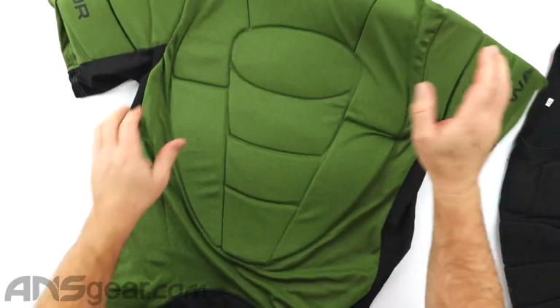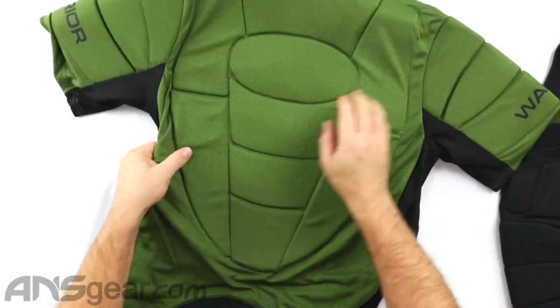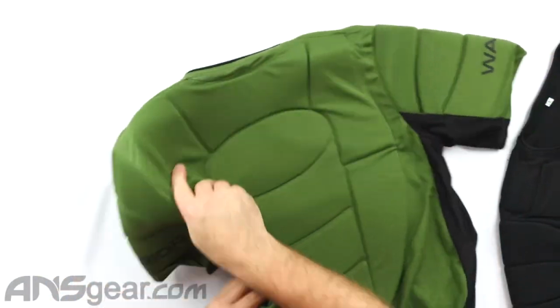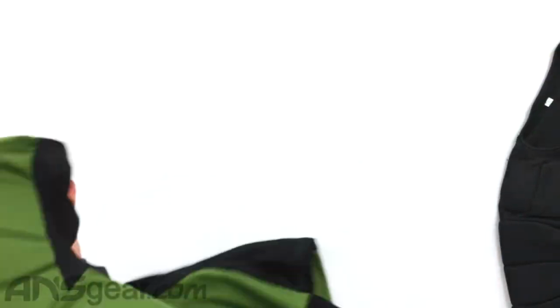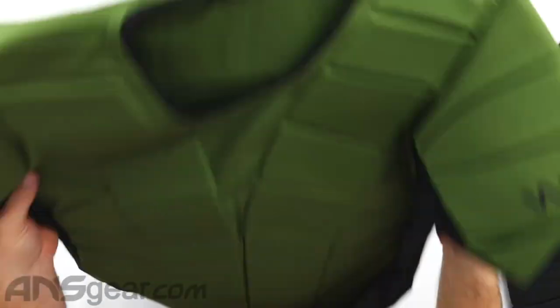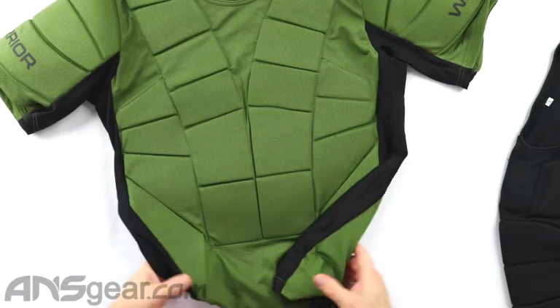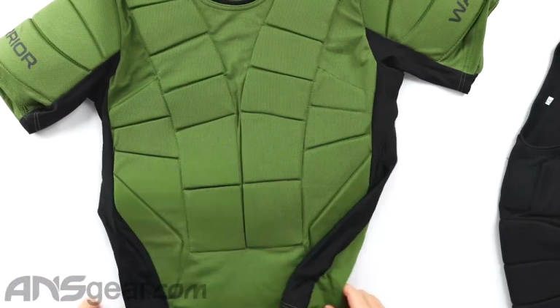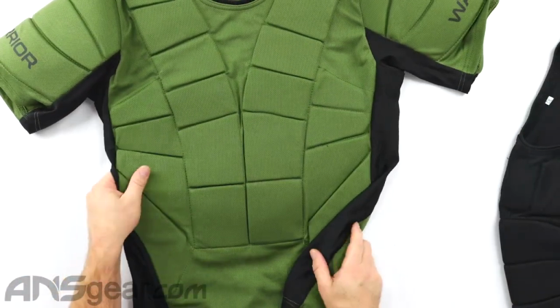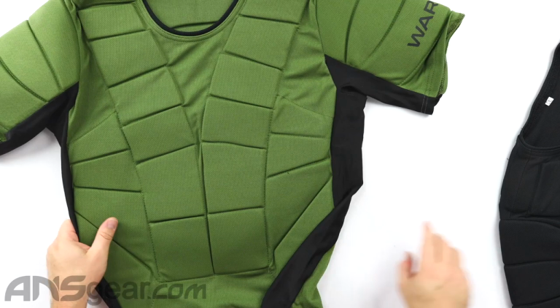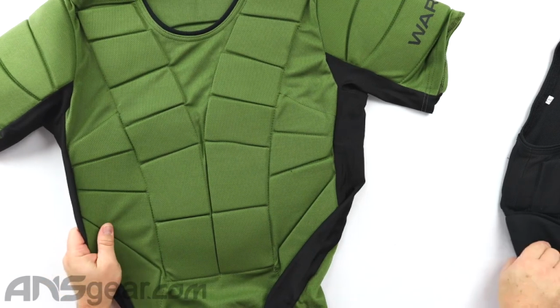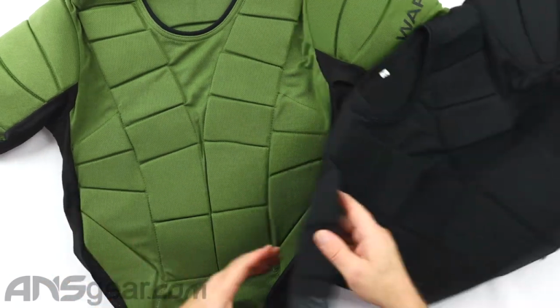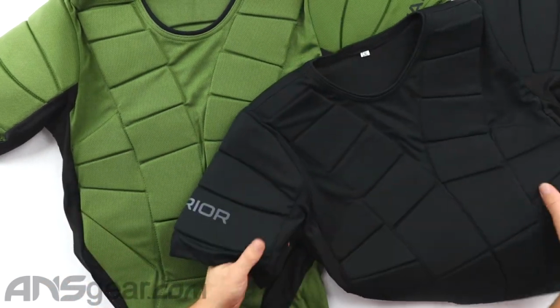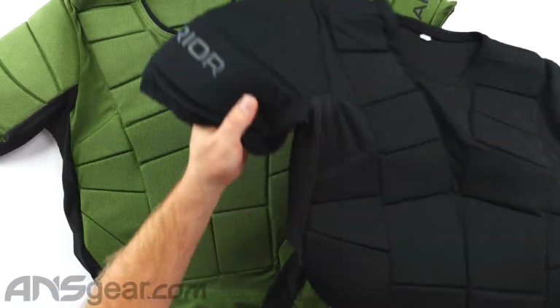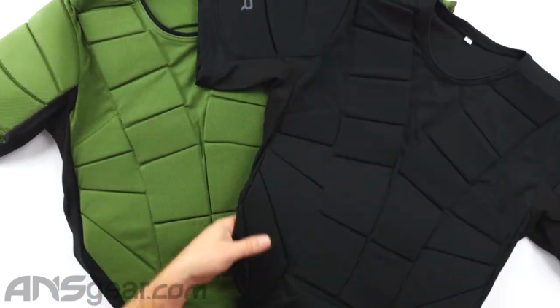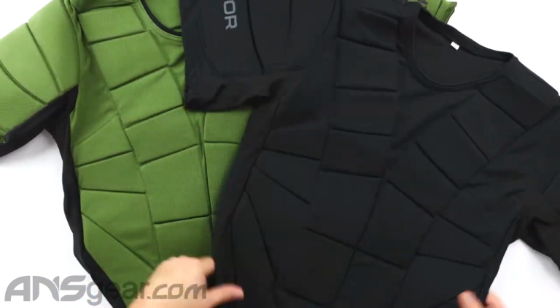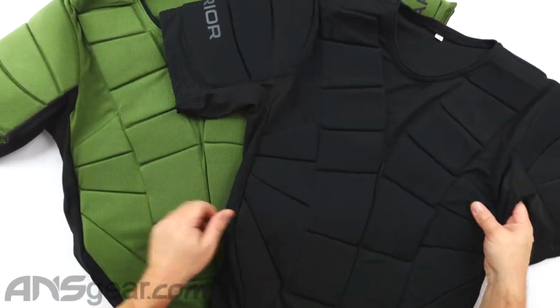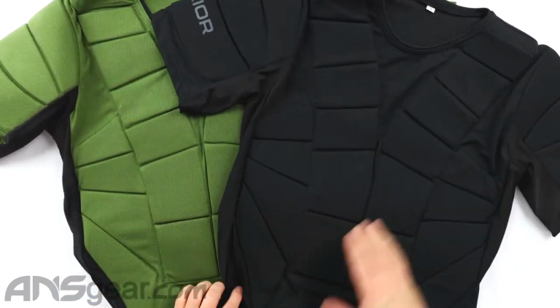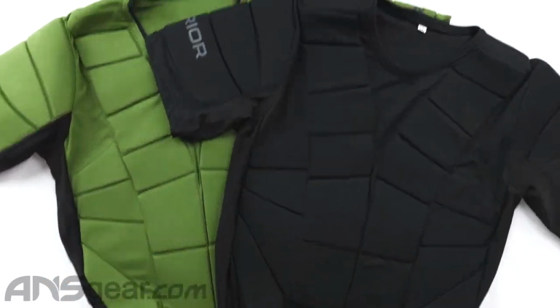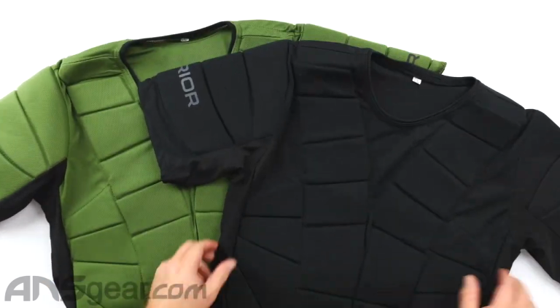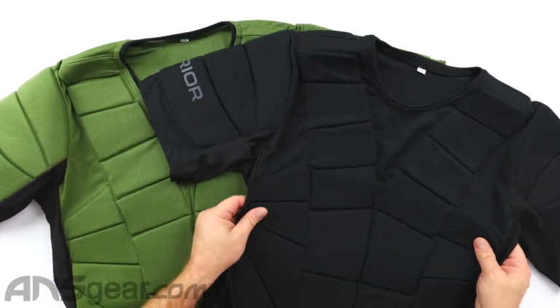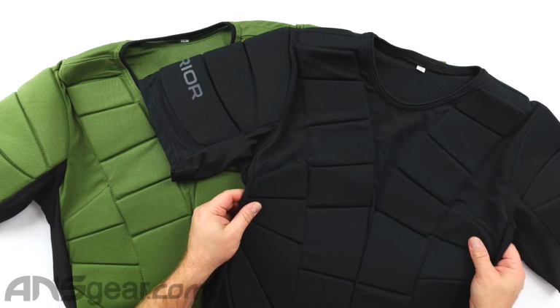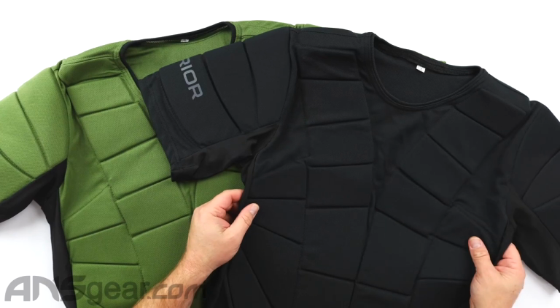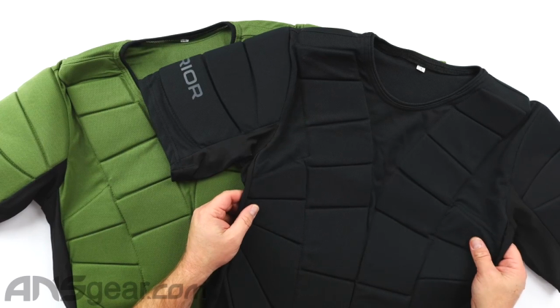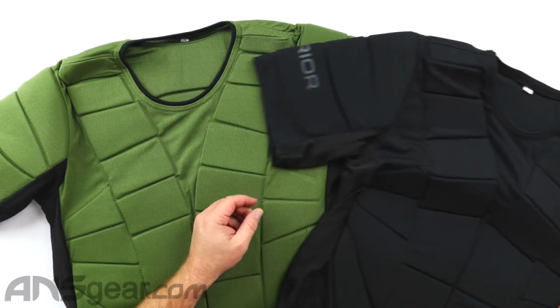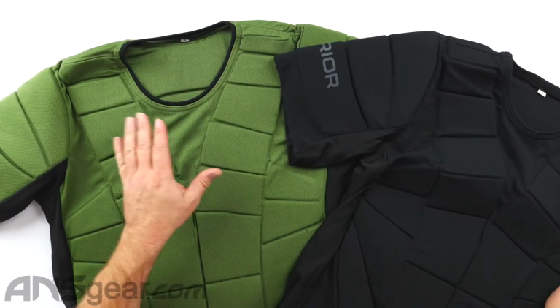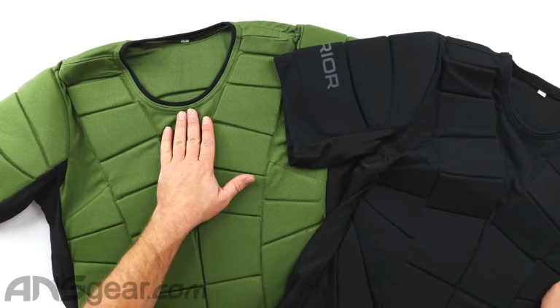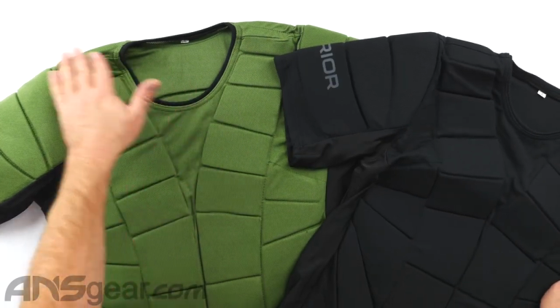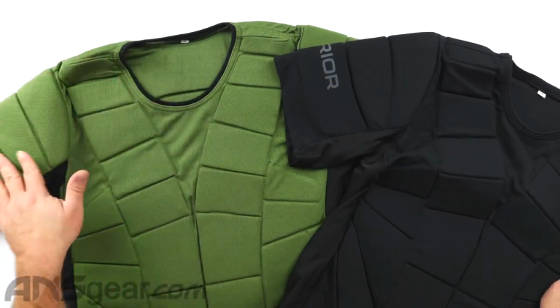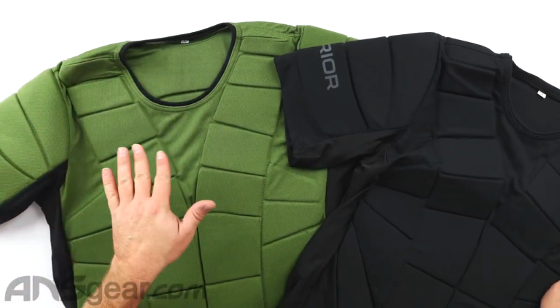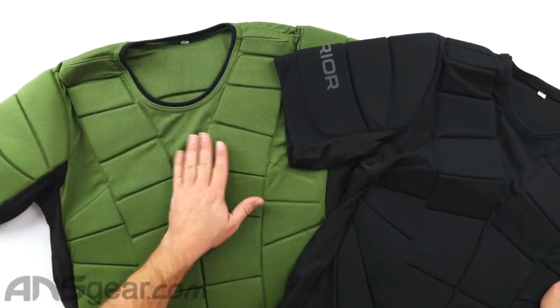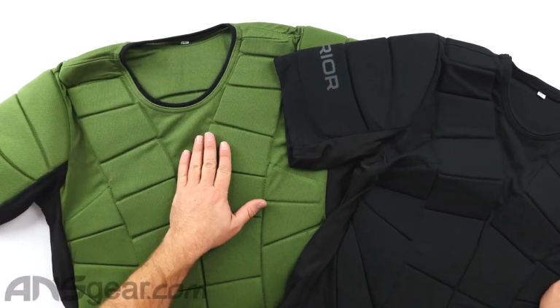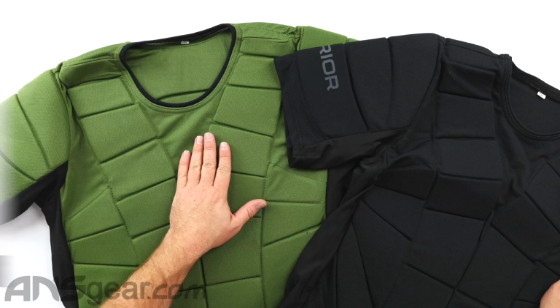So again, three size combinations: small/medium, large/extra large, and 2X/3X. And then two colors — the all black that you see right here, and then the olive with some black on it.